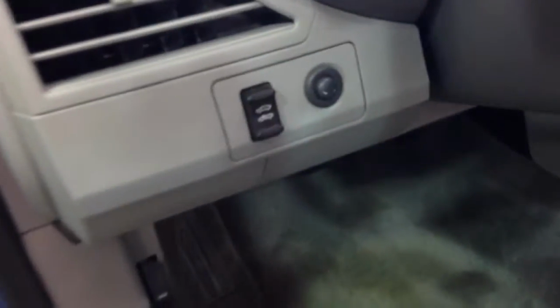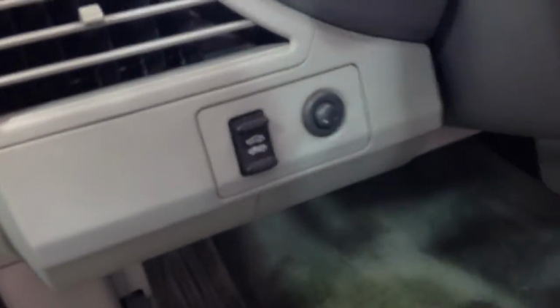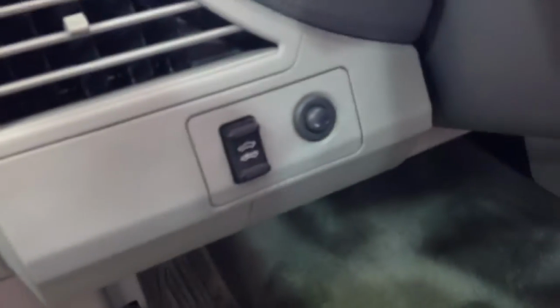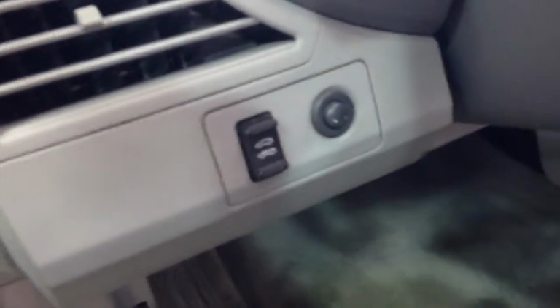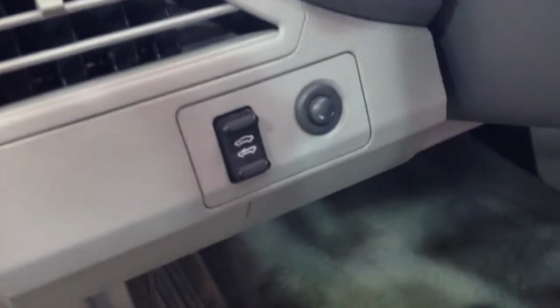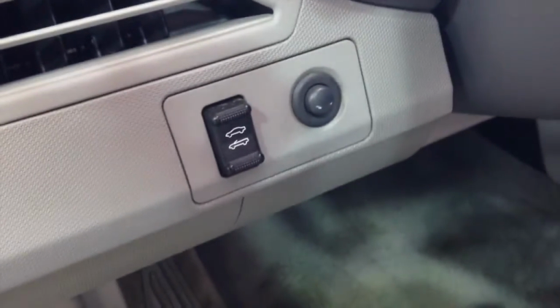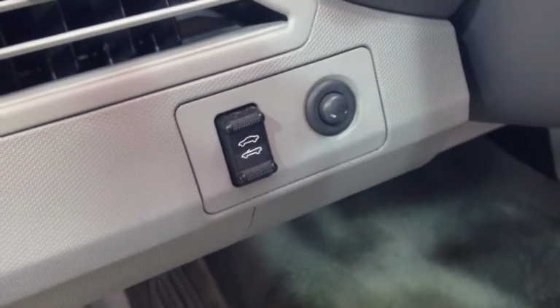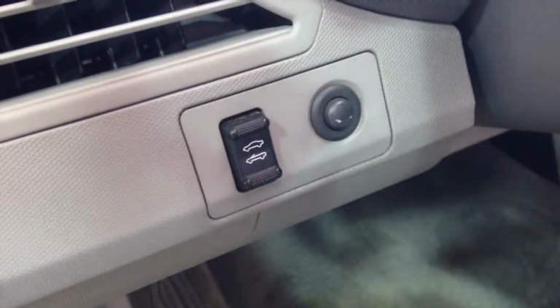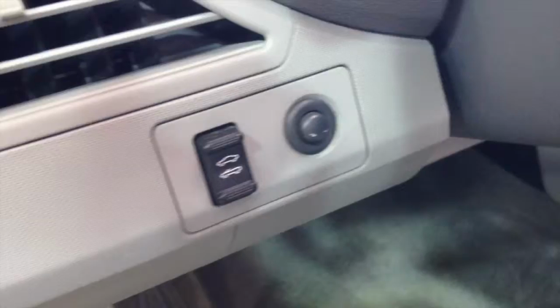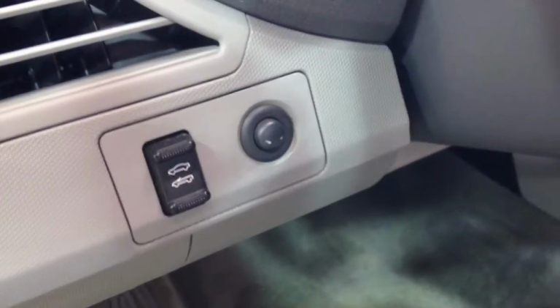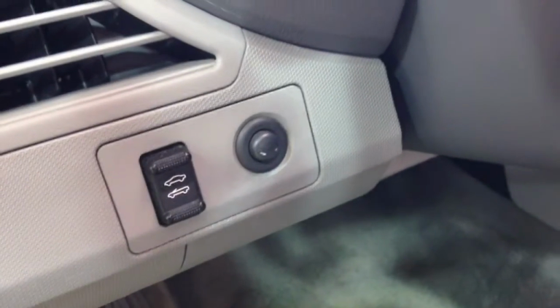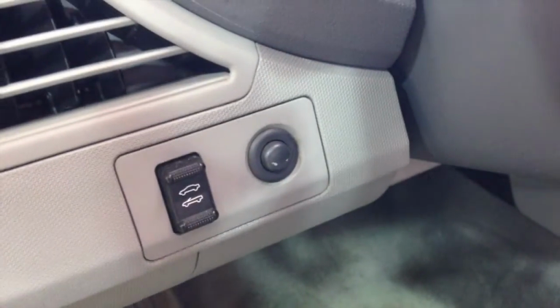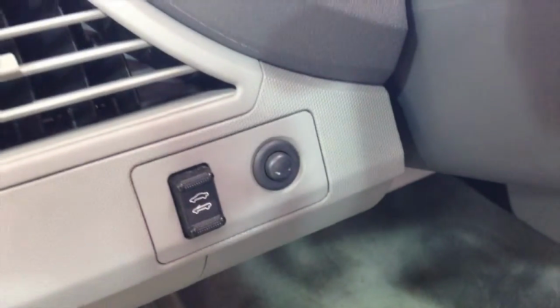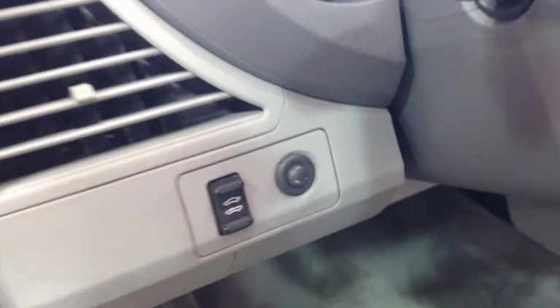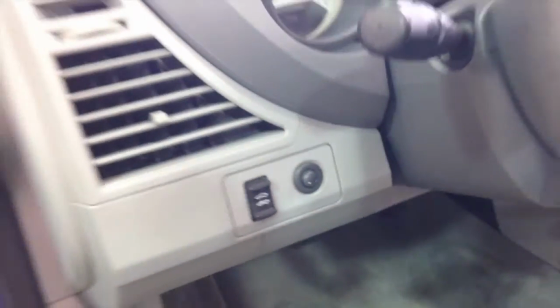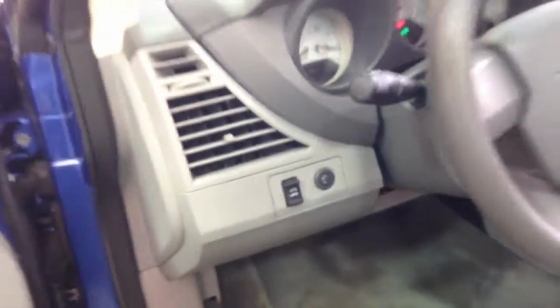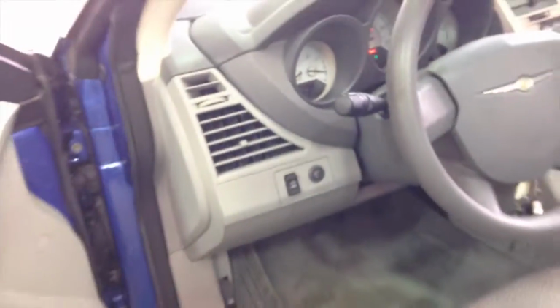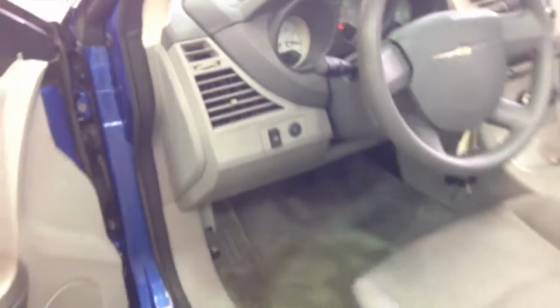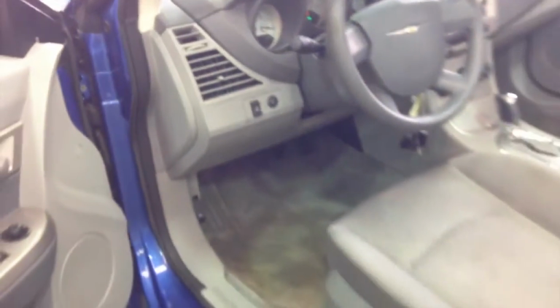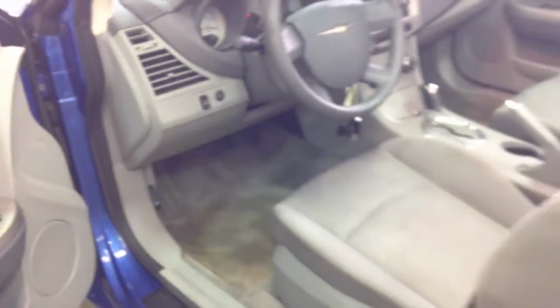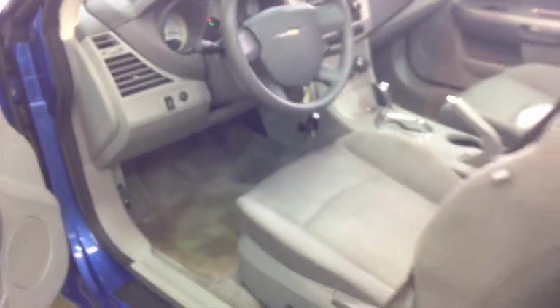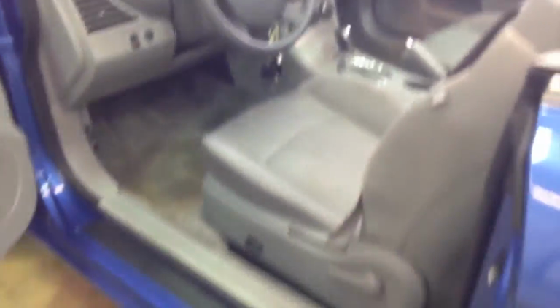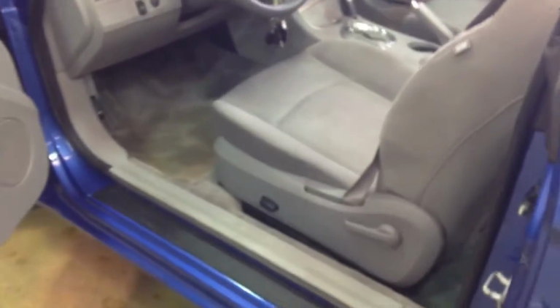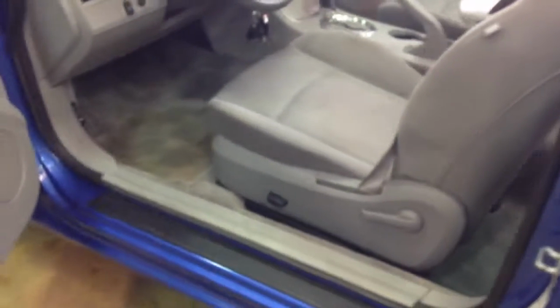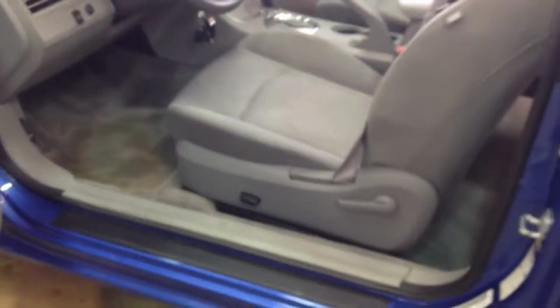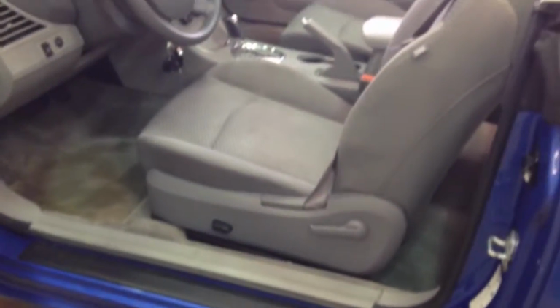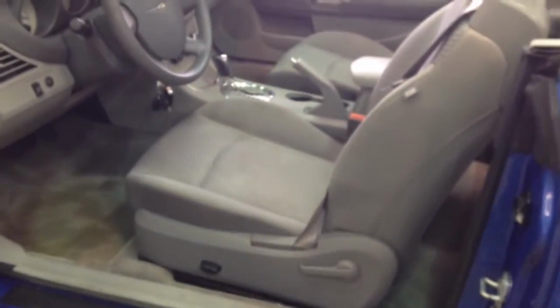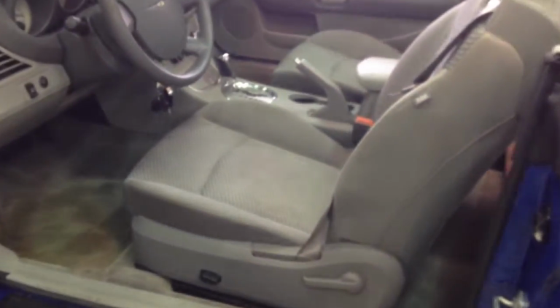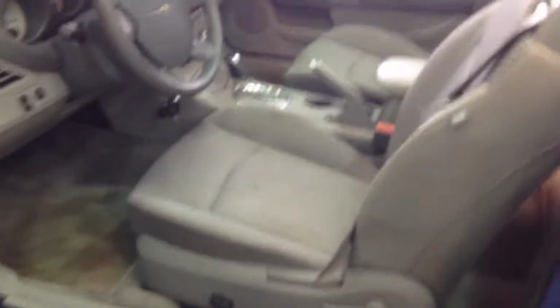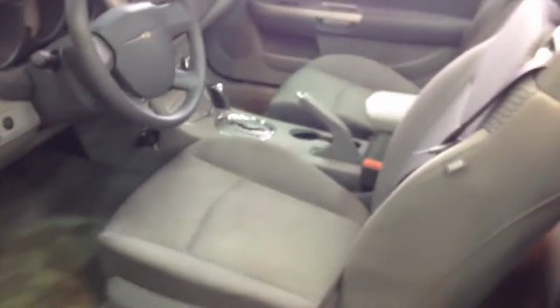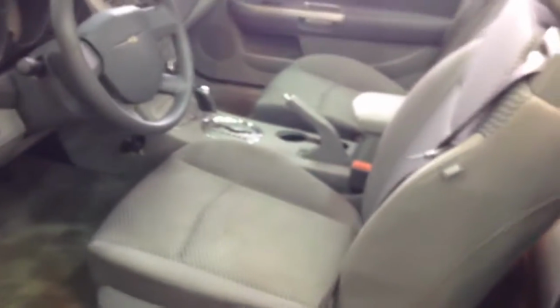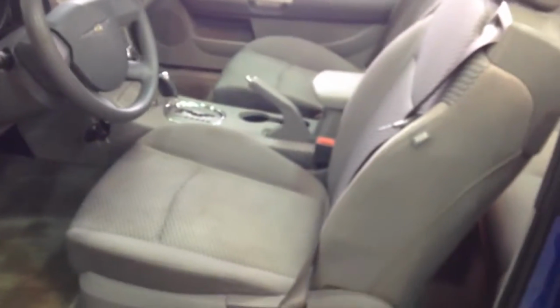It is a power-operated top via that switch. The switch next to it is a trunk release. The vehicle does have cruise control and a 6-way power driver's seat with manual seat back adjustment.